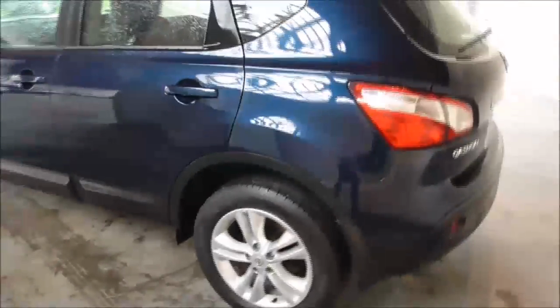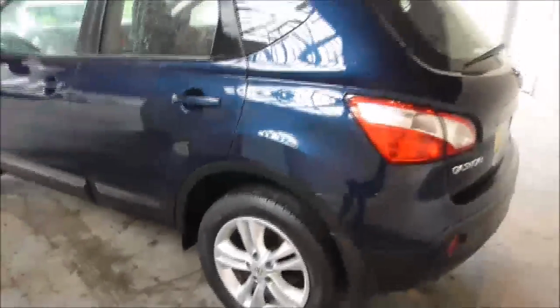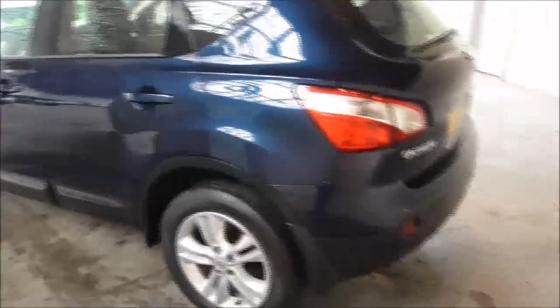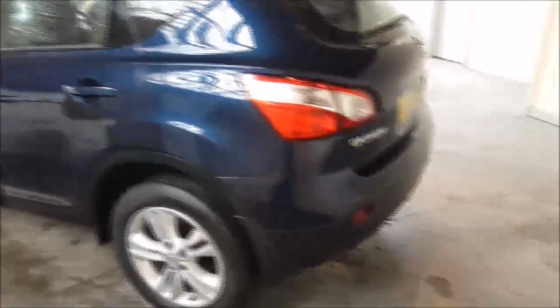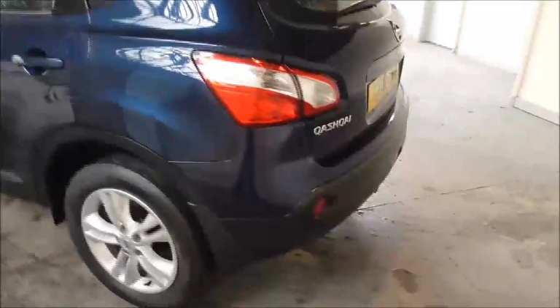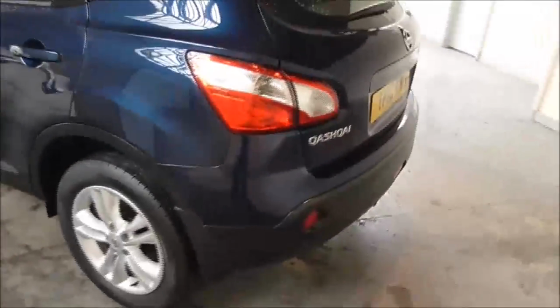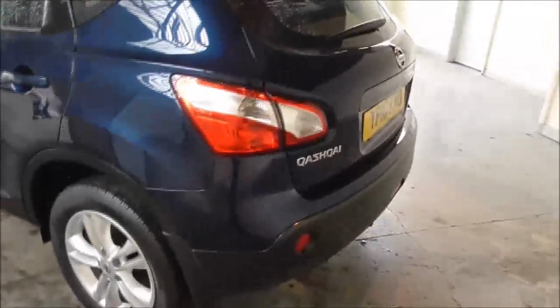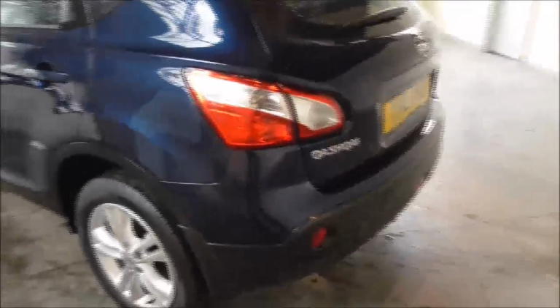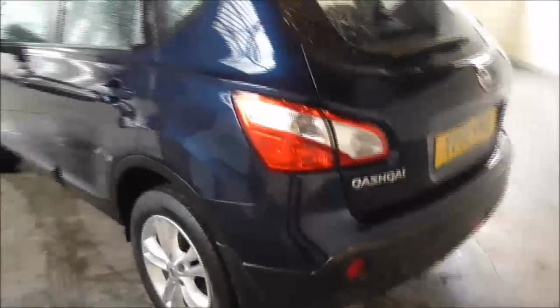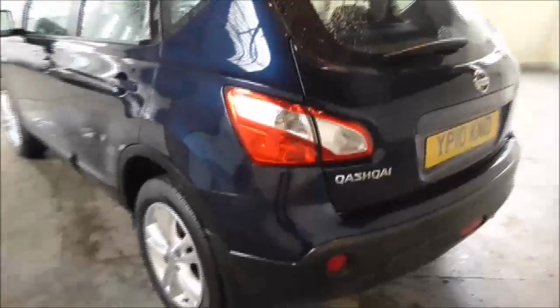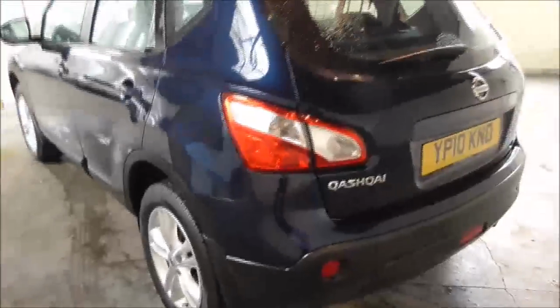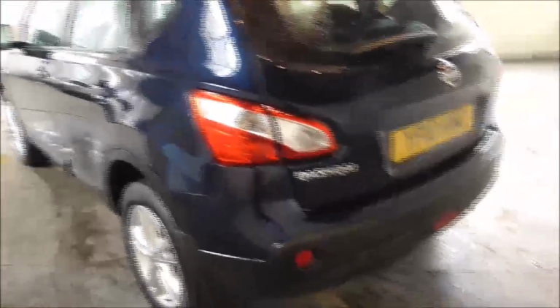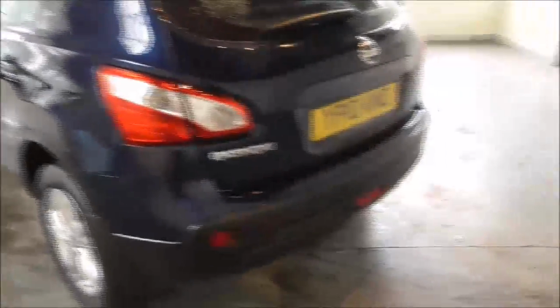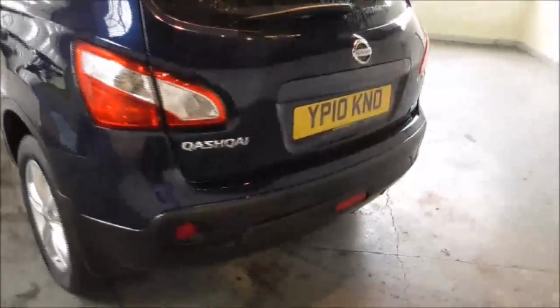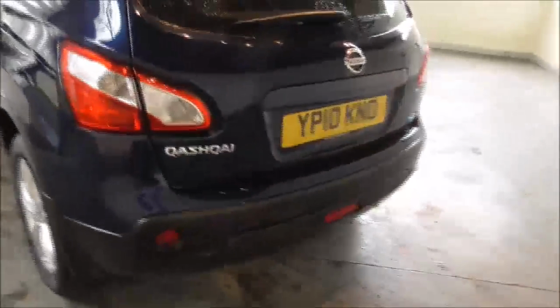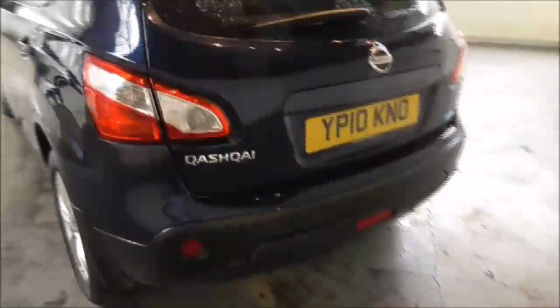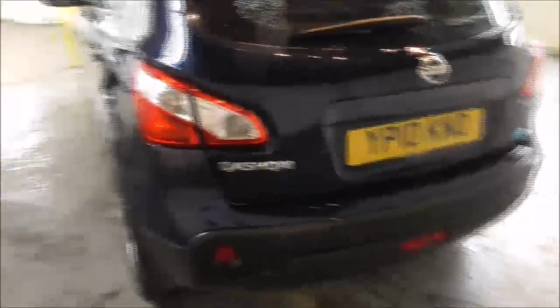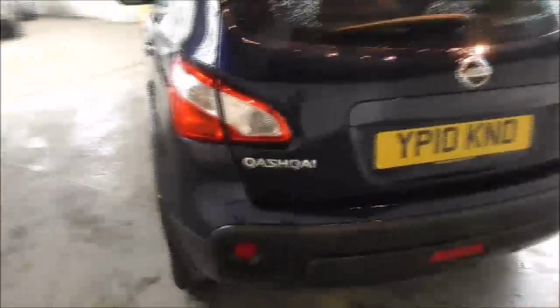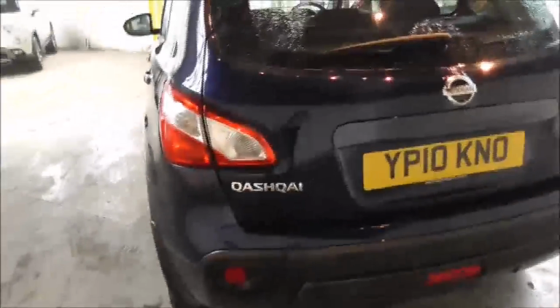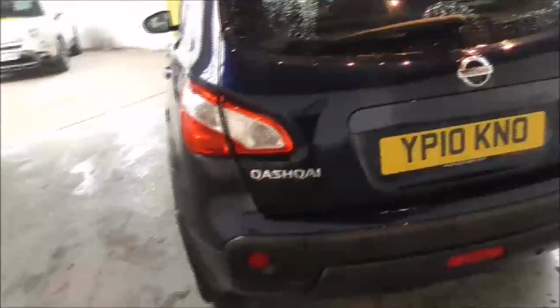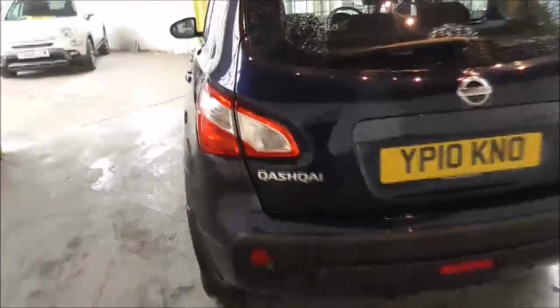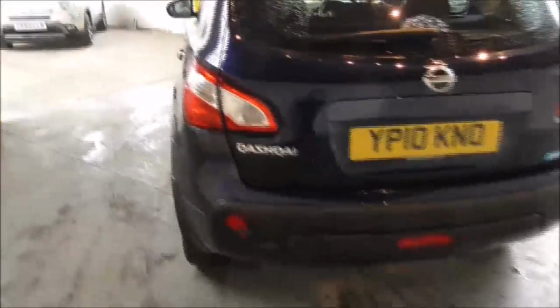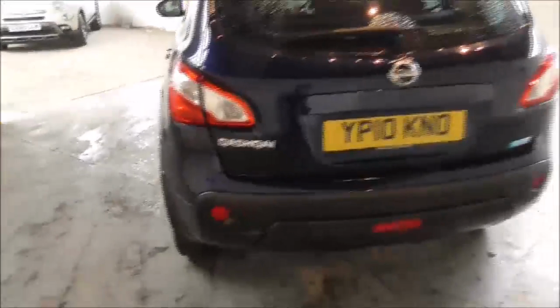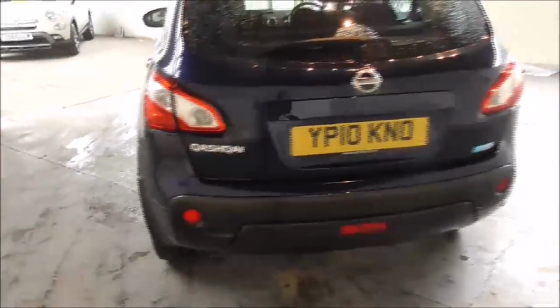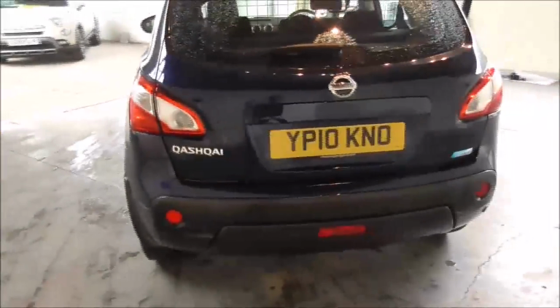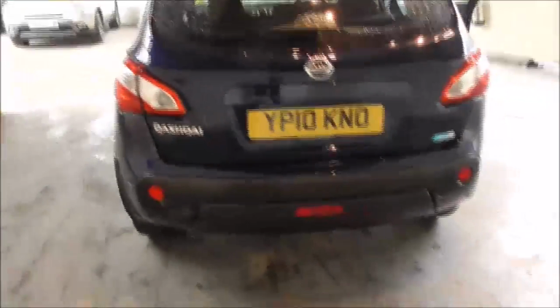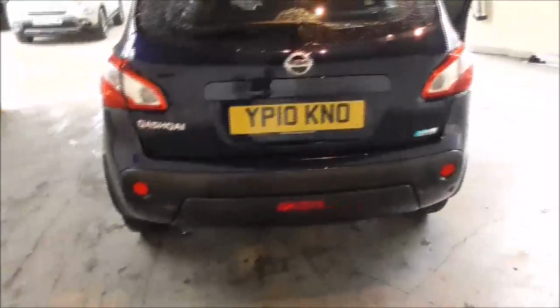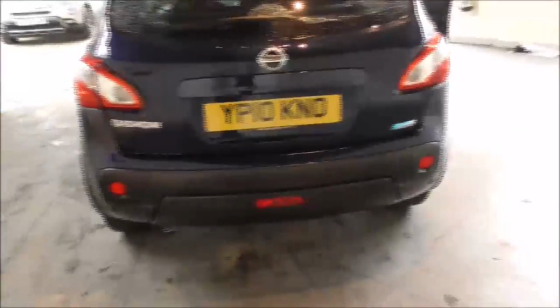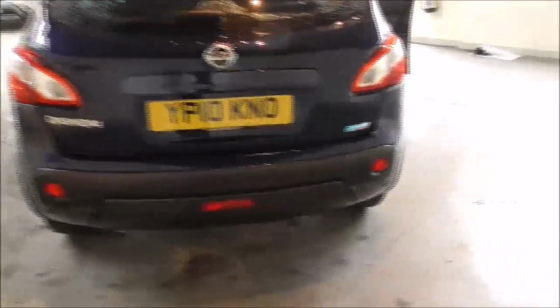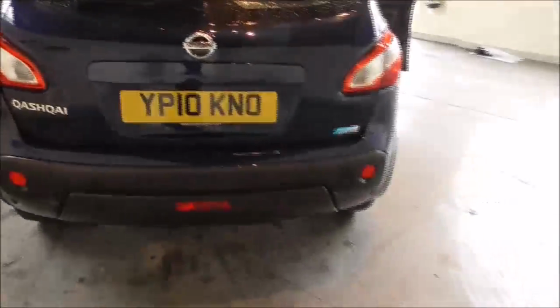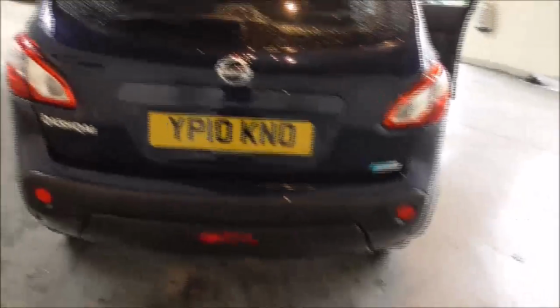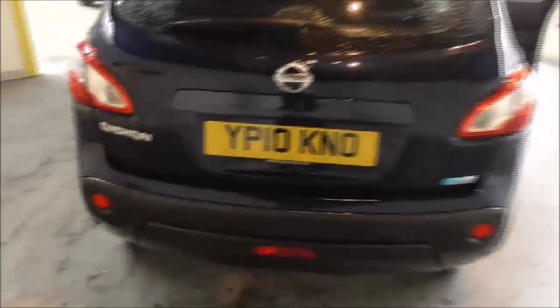Moving on to the rear, you'll notice it does have rear parking sensors. There are other key features throughout this vehicle that I'll show you in the video.